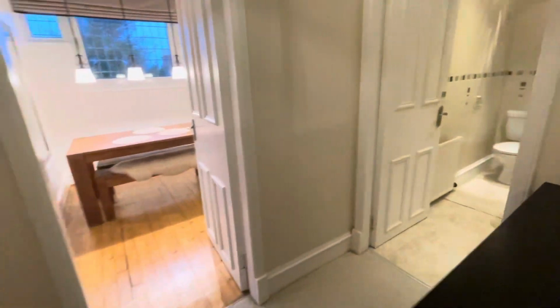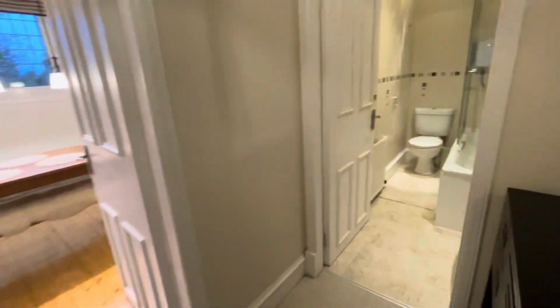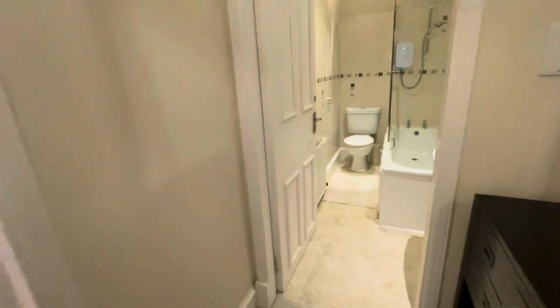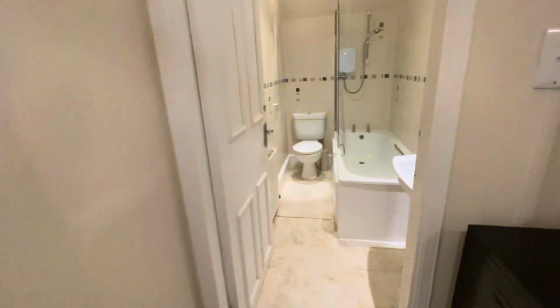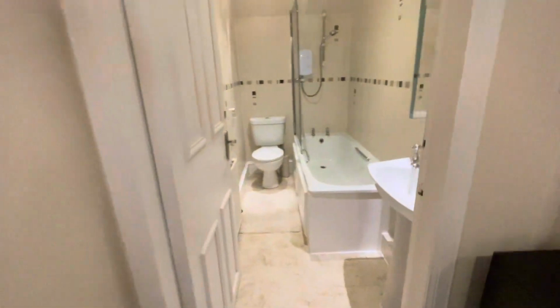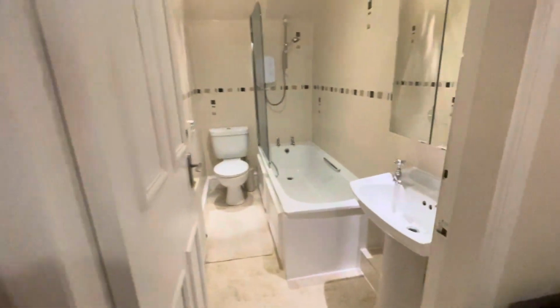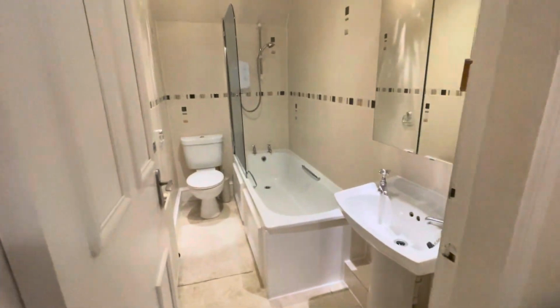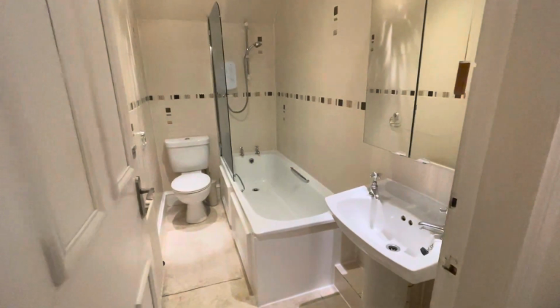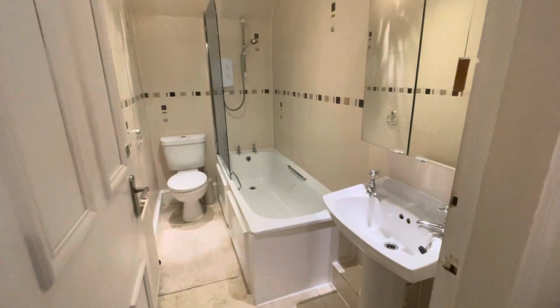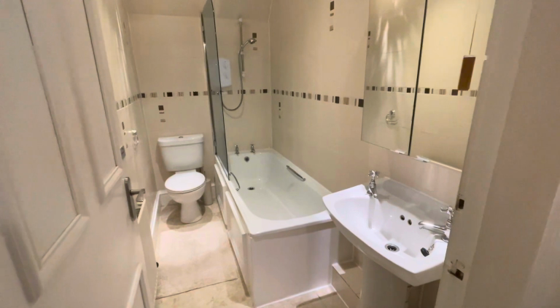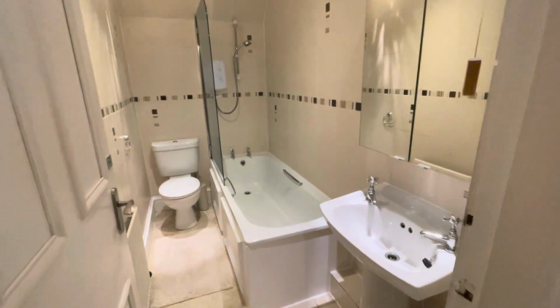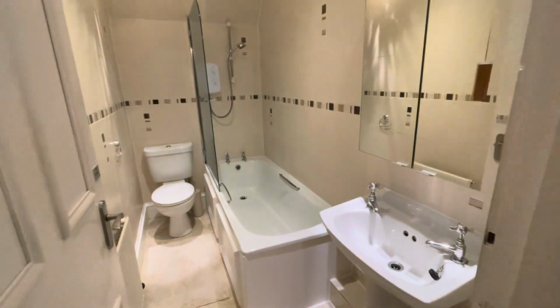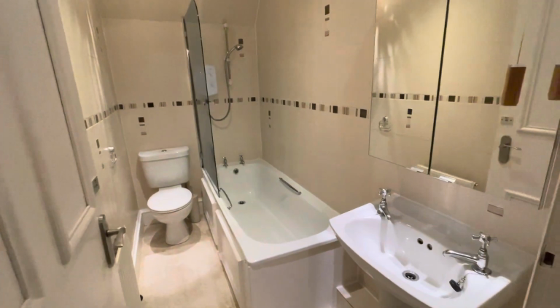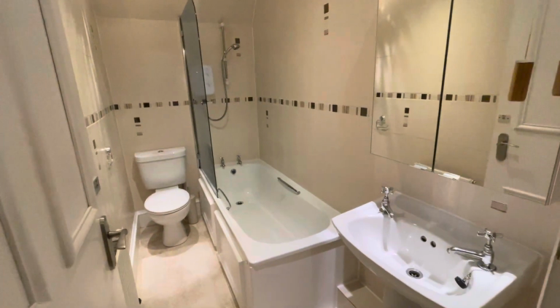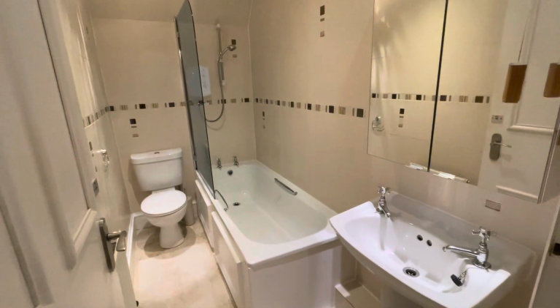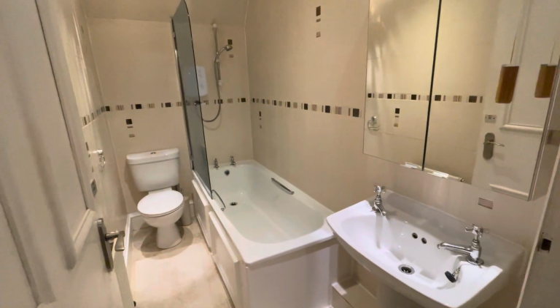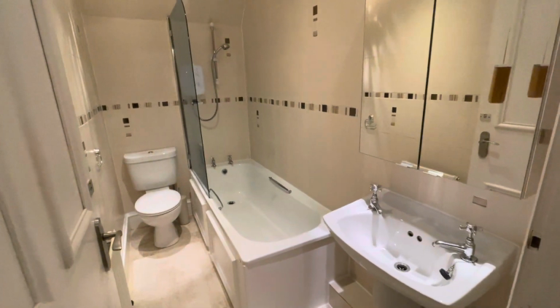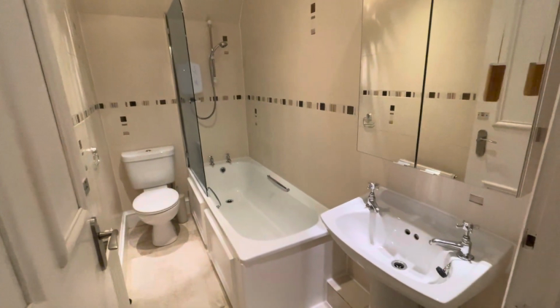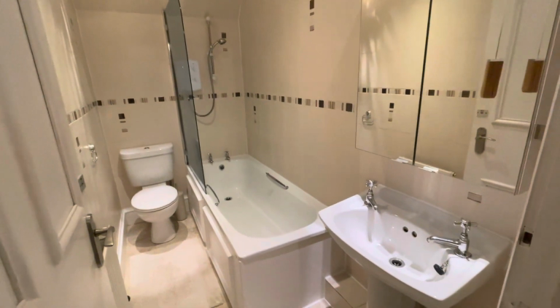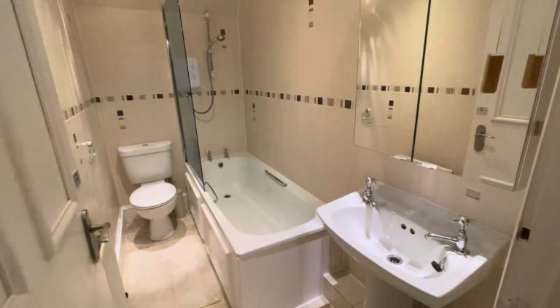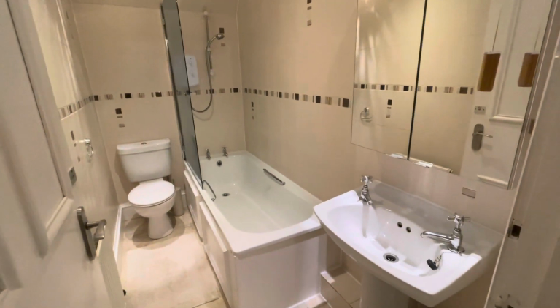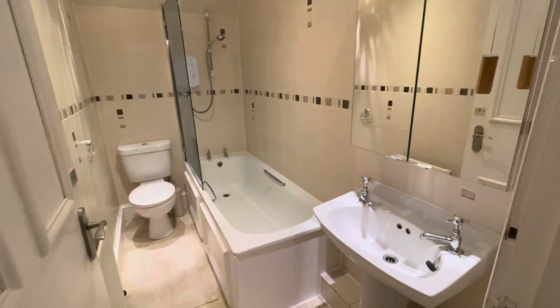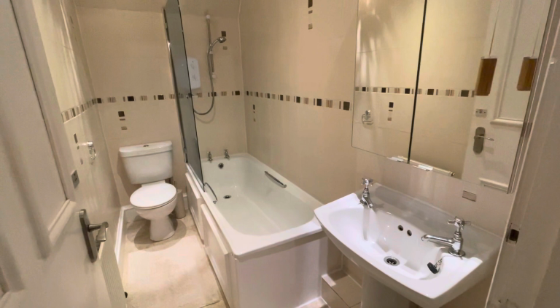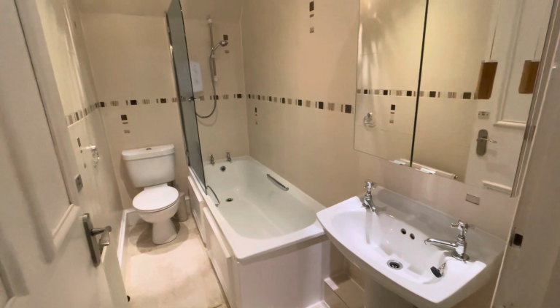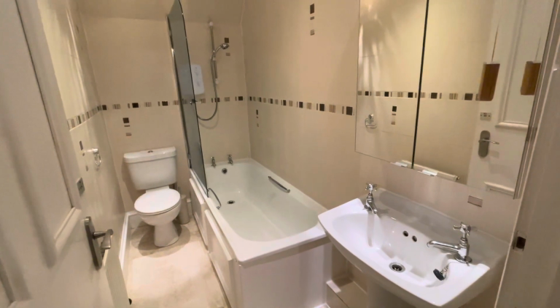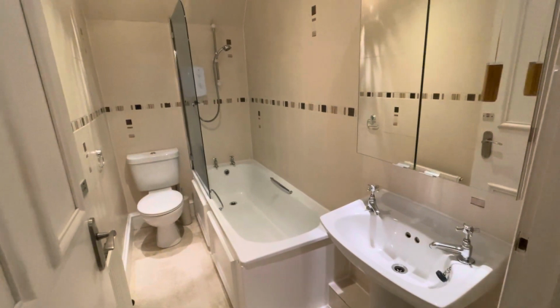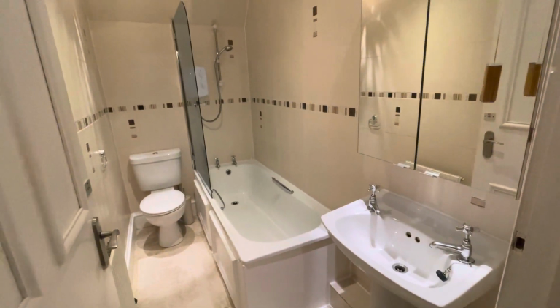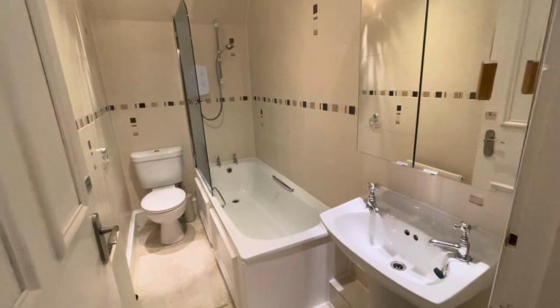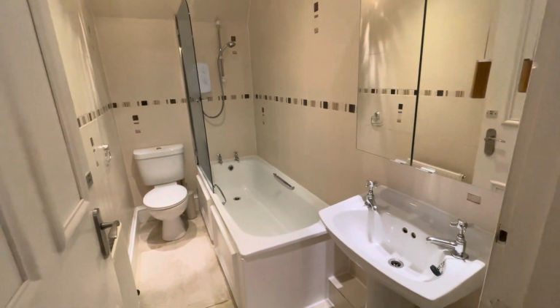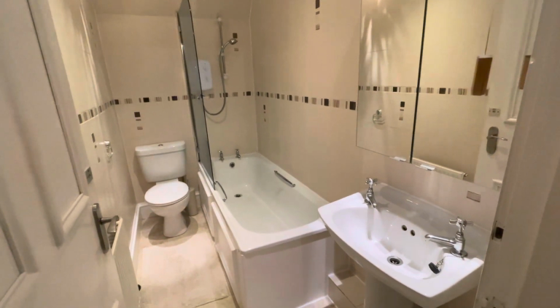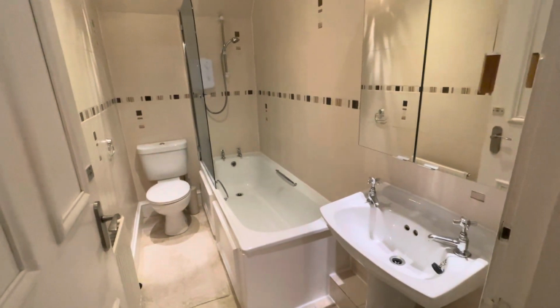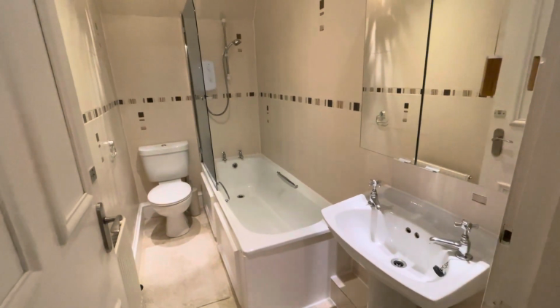Next we have the bathroom on the right hand side here. Bath with overhead shower — again nice and bright and modern, everything that you need in here.